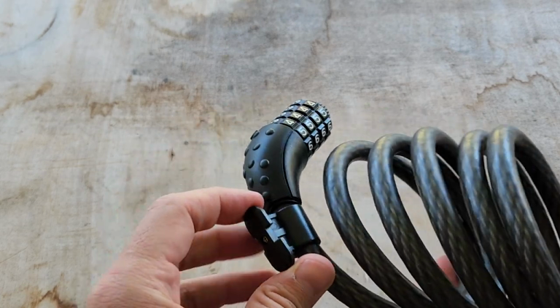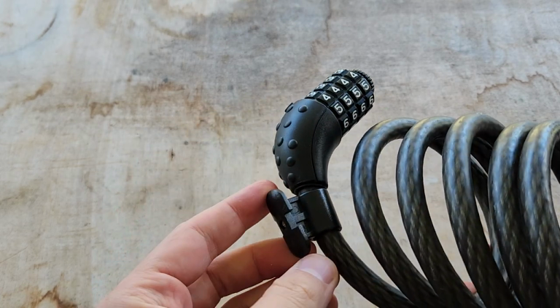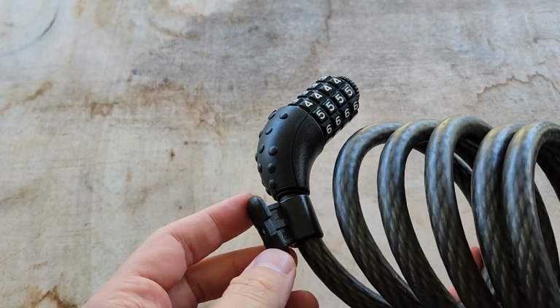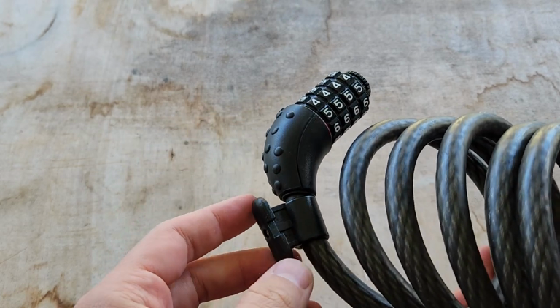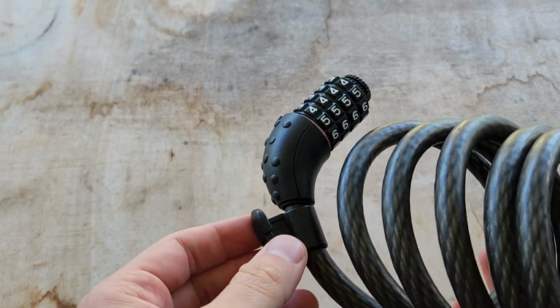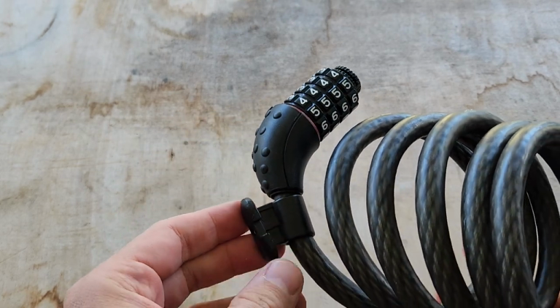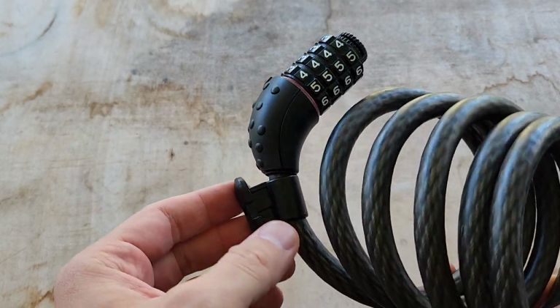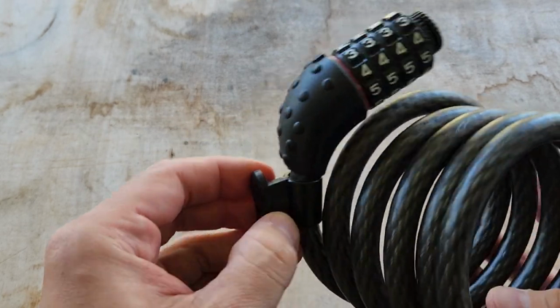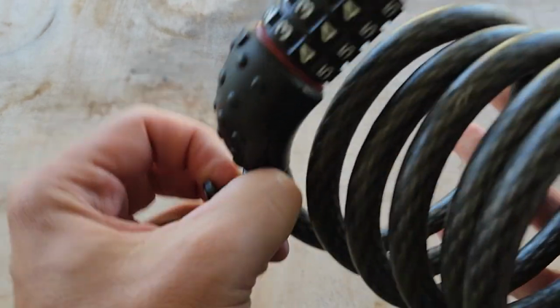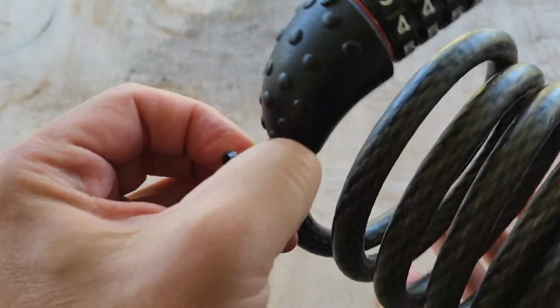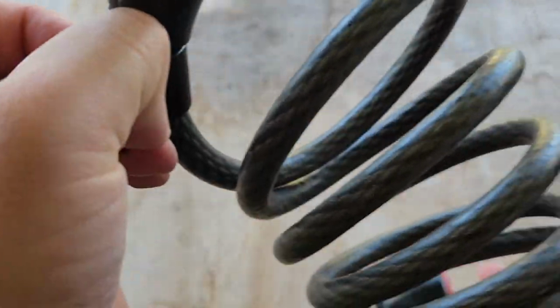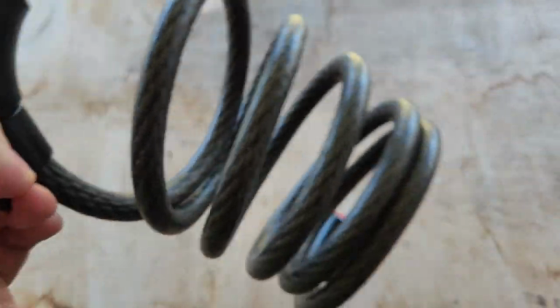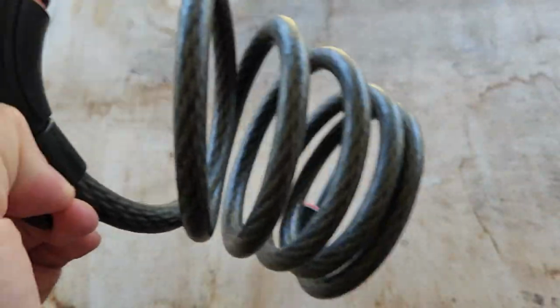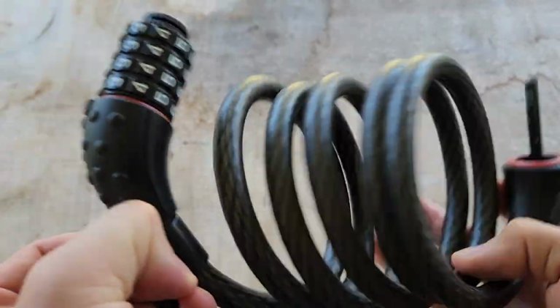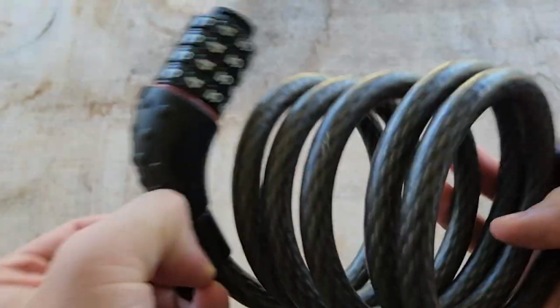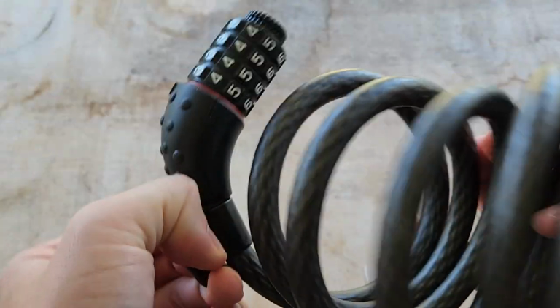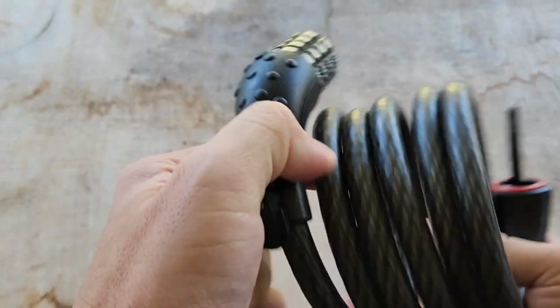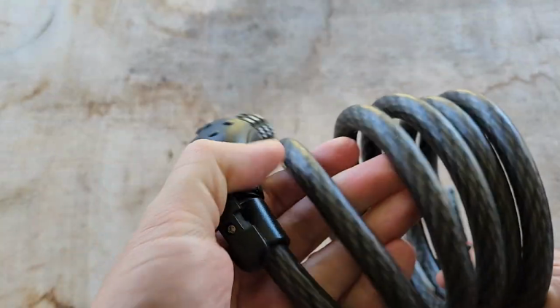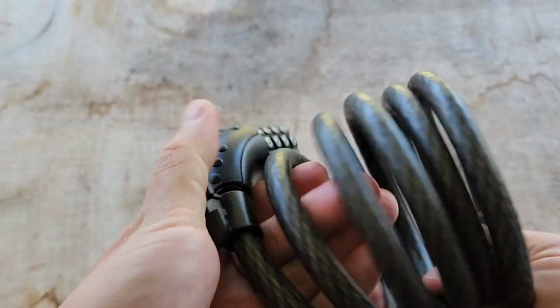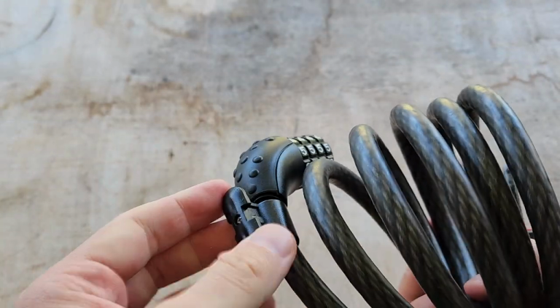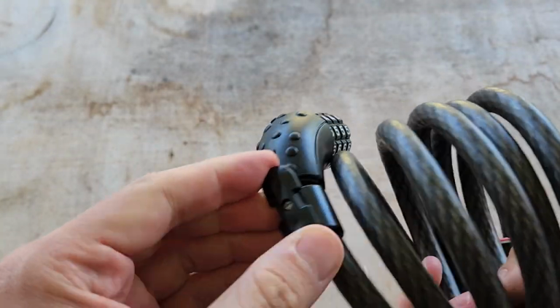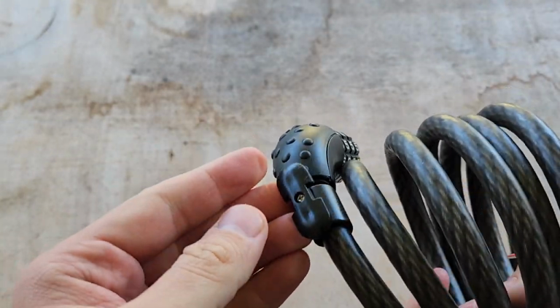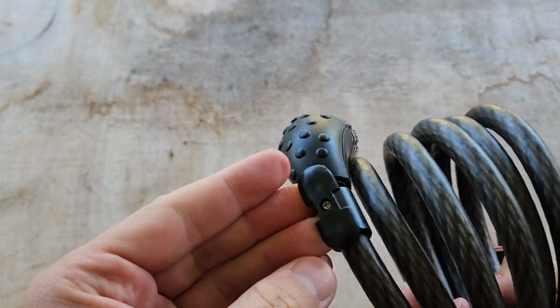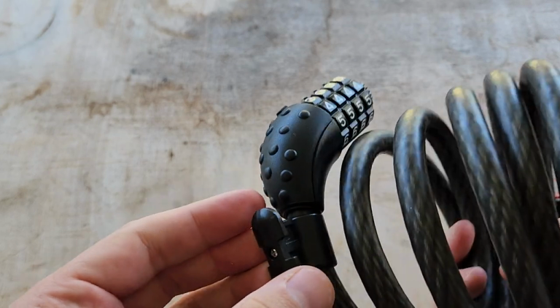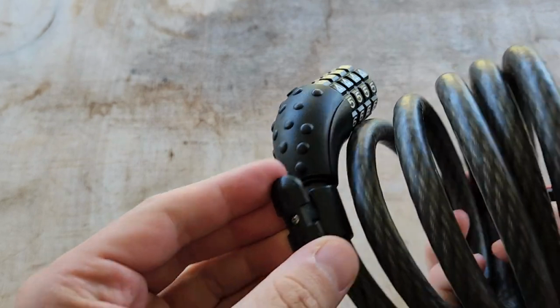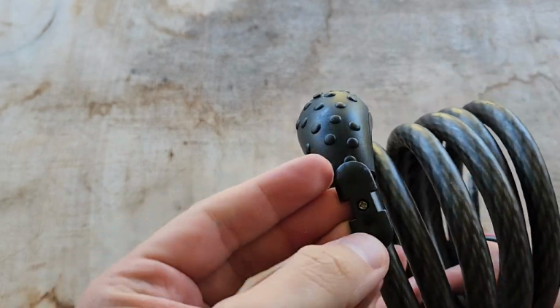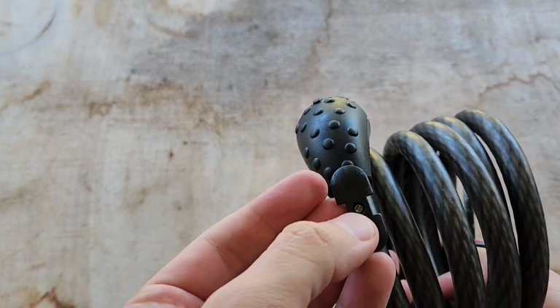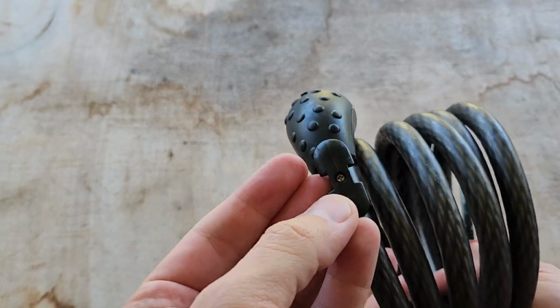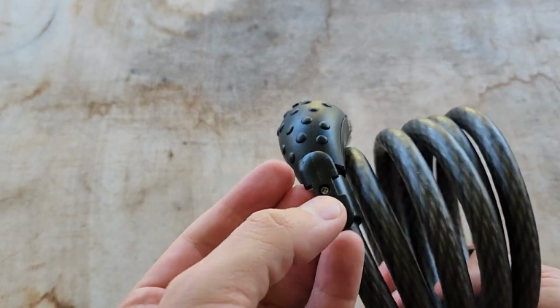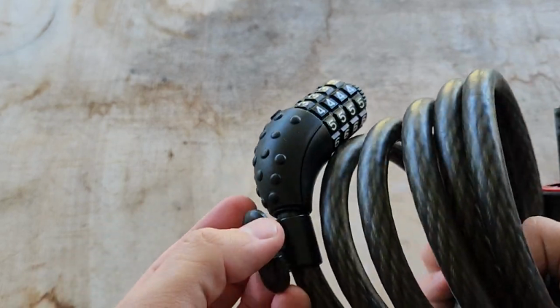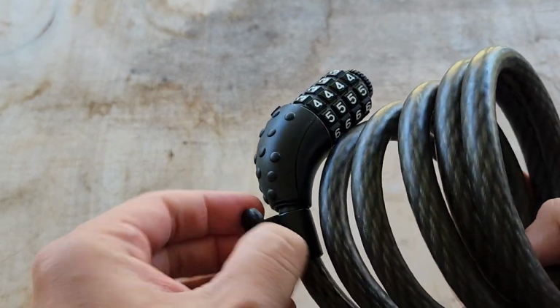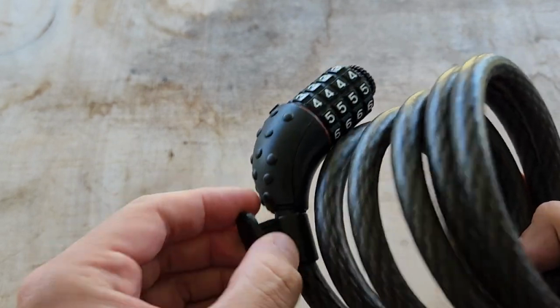It did come with one of those mounts you can attach to the frame of the bike to hold the whole lock. I never used those things, so I don't even have mine anymore. In fact, I just noticed there's a screw here — I can probably even get rid of this.